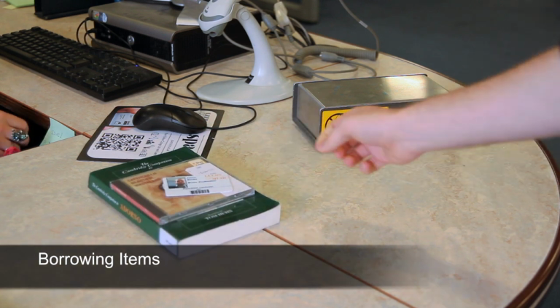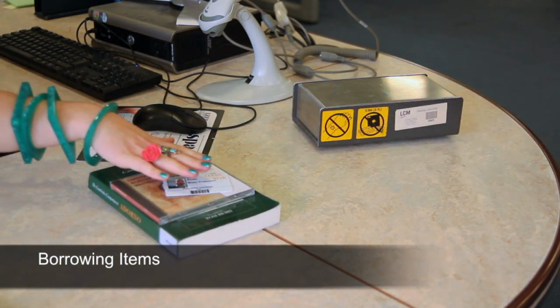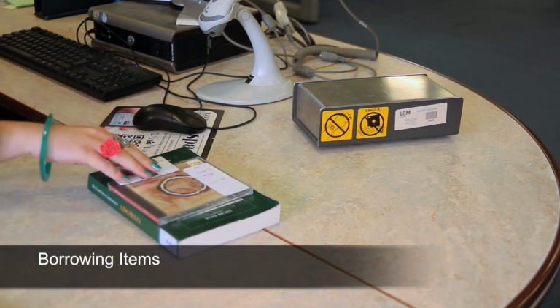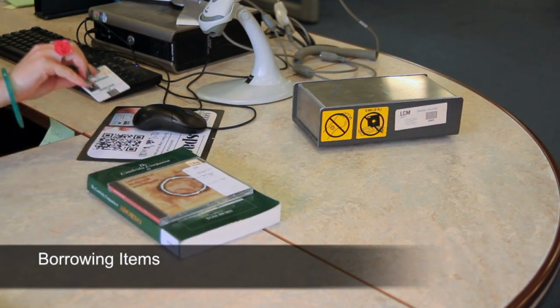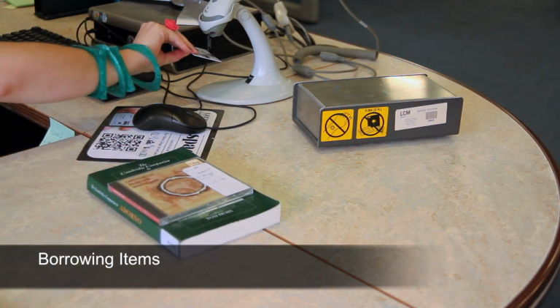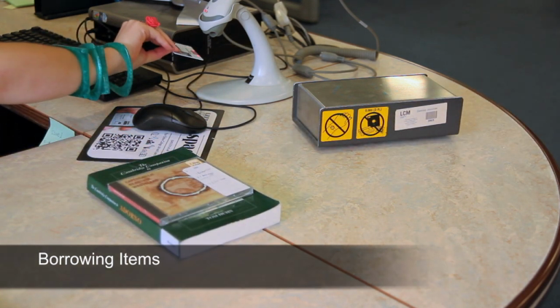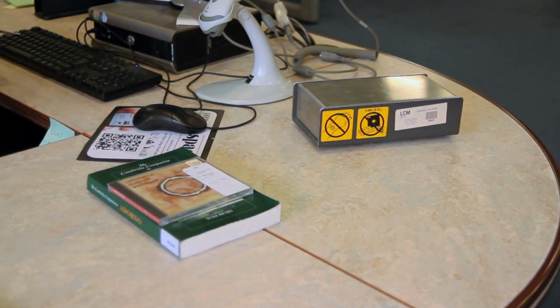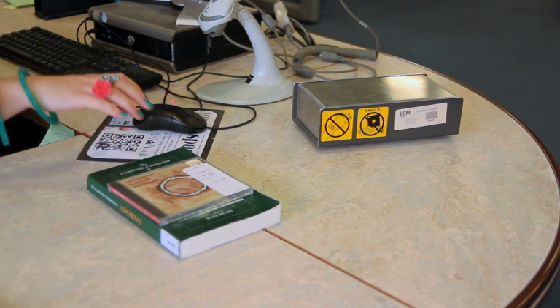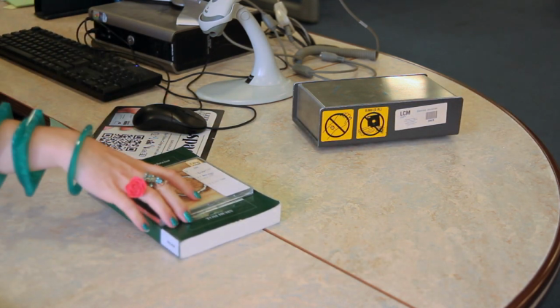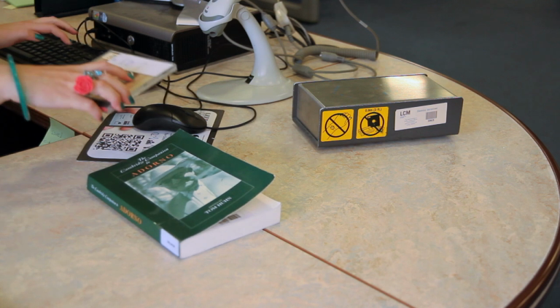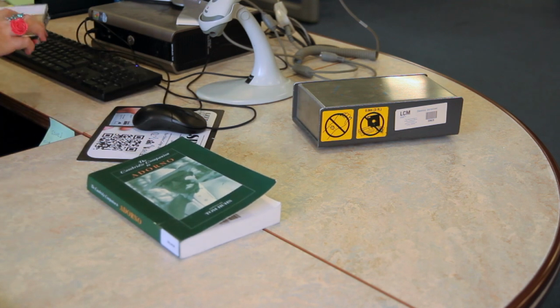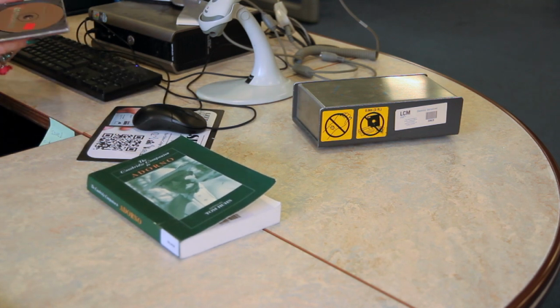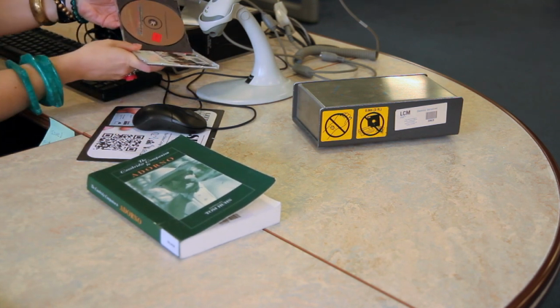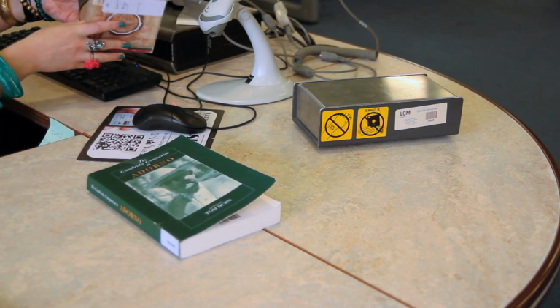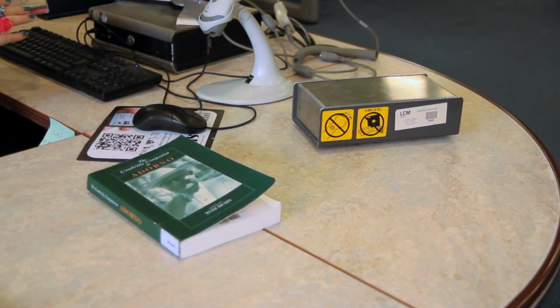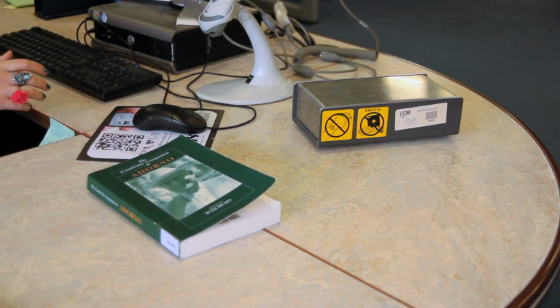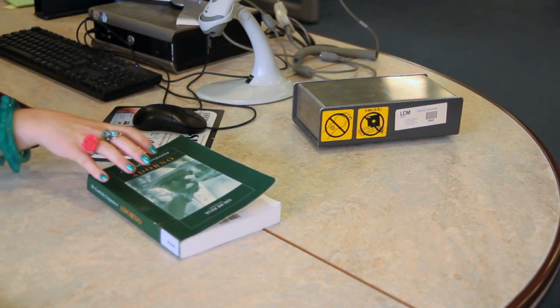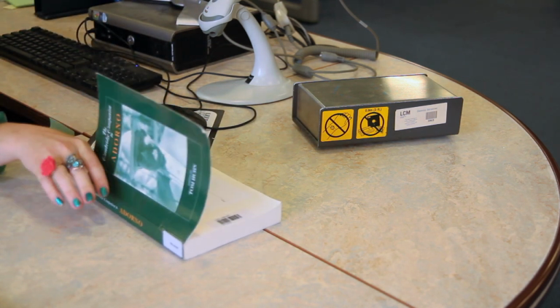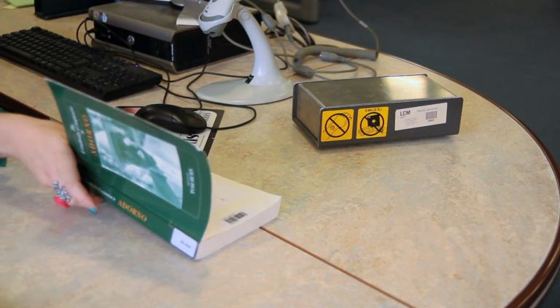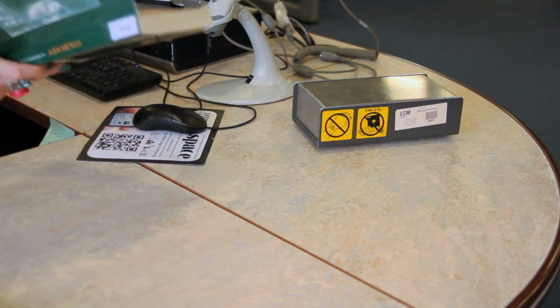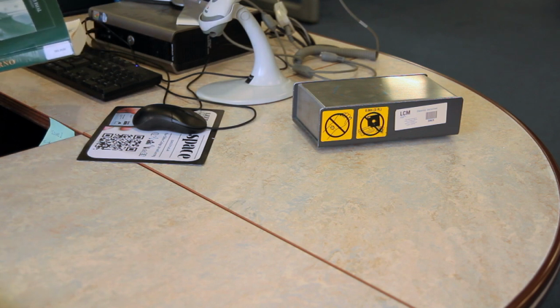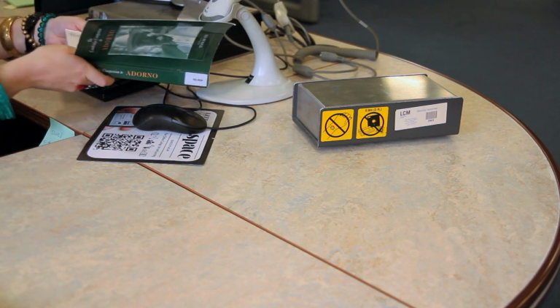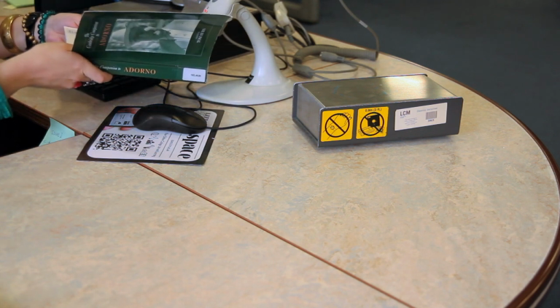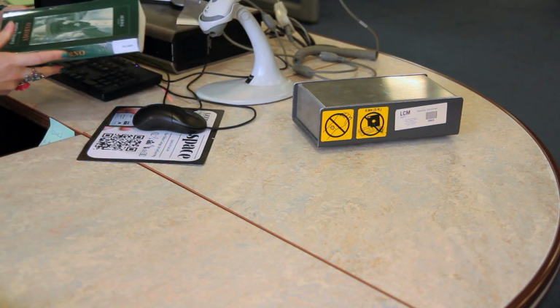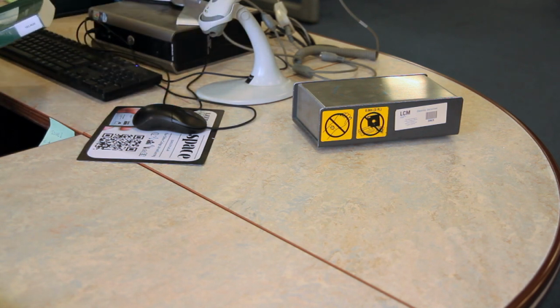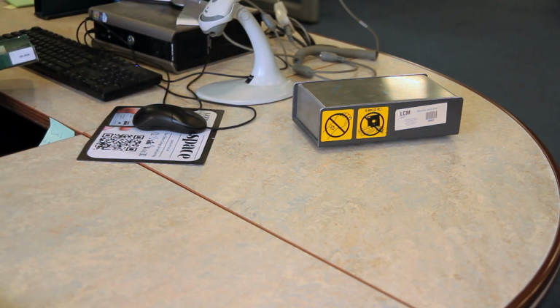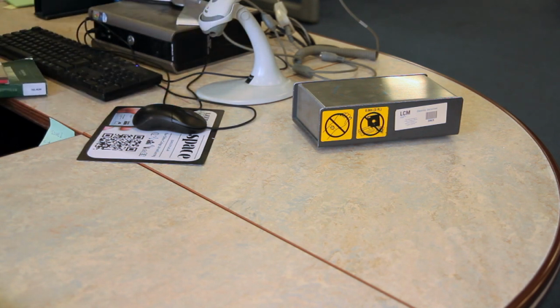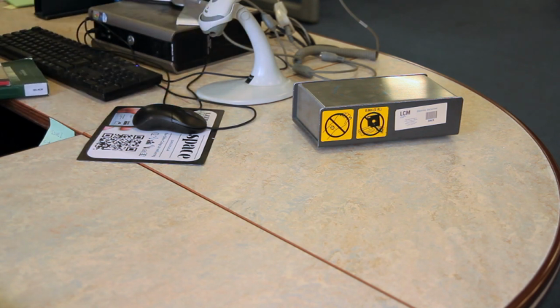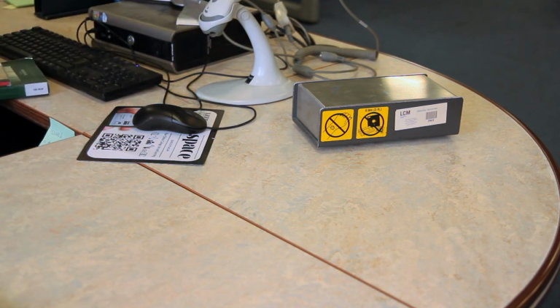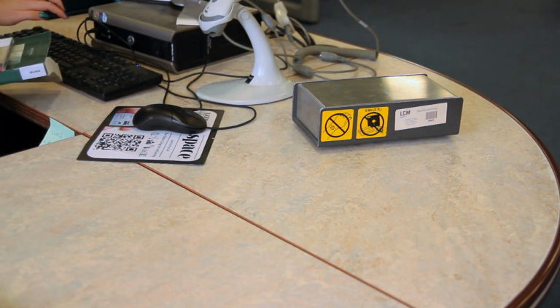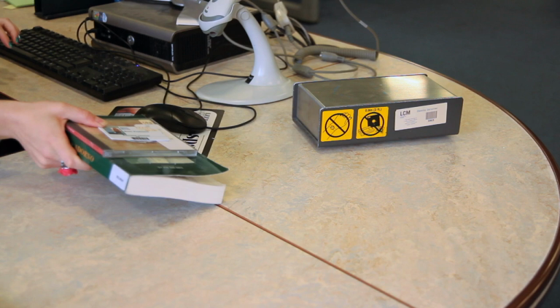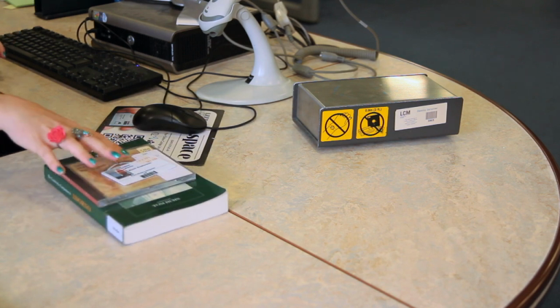You automatically become a member of the college library once you have enrolled as a student. At the library counter you can take out and return items using your student ID card. You can also purchase stationery, photocopying cards and top up your printing credit.